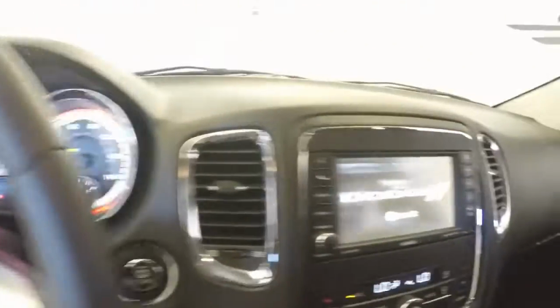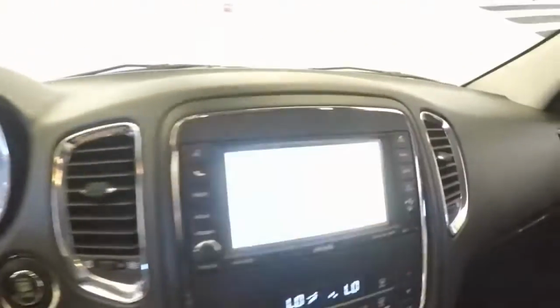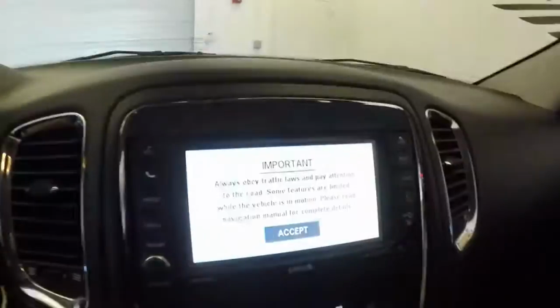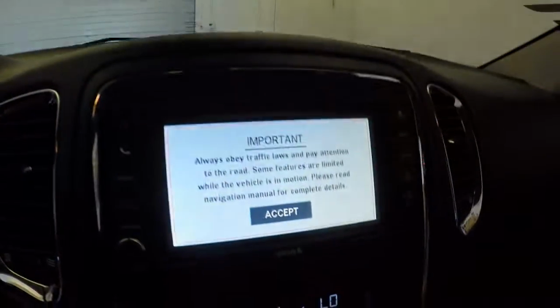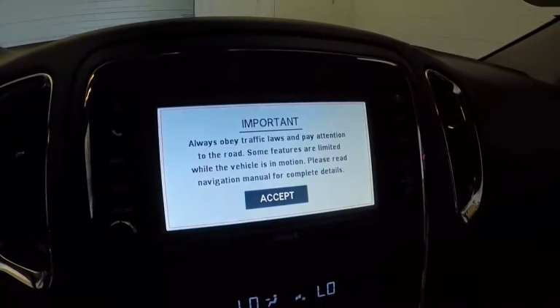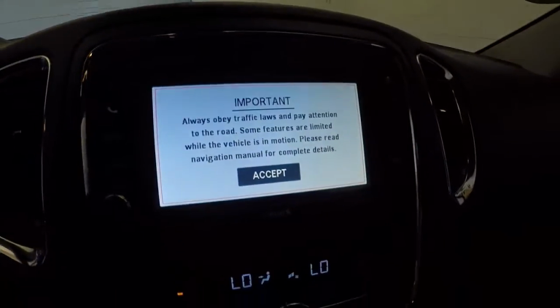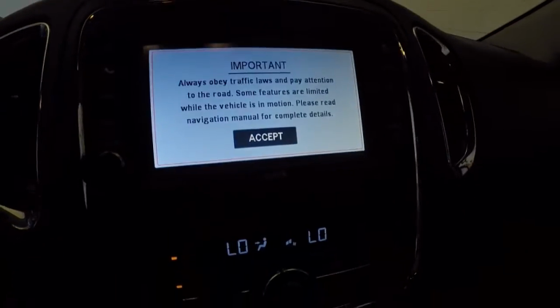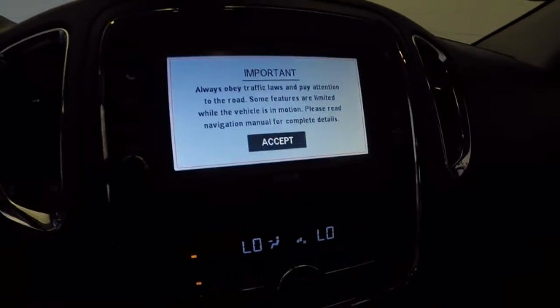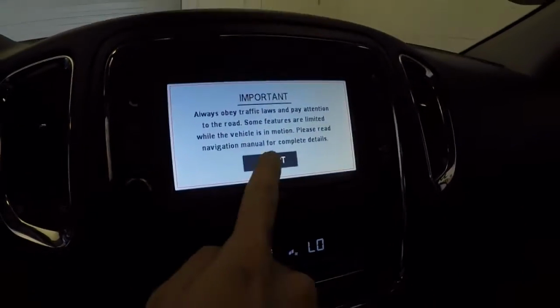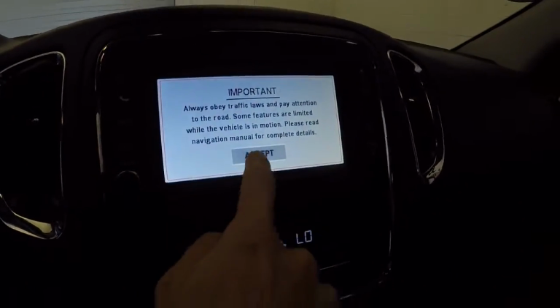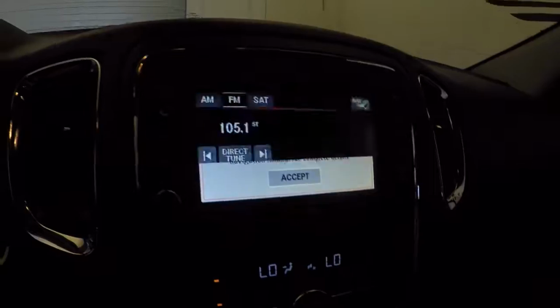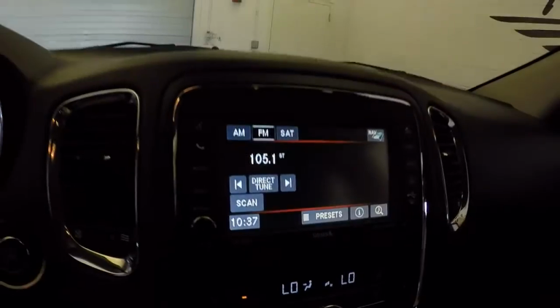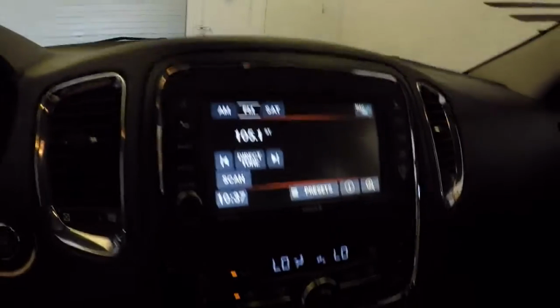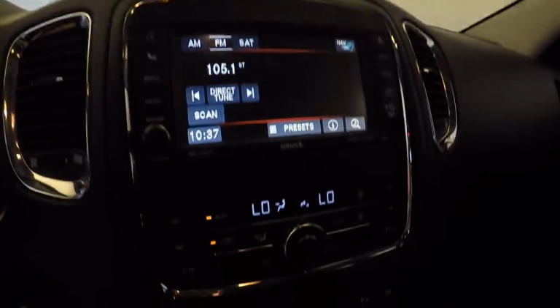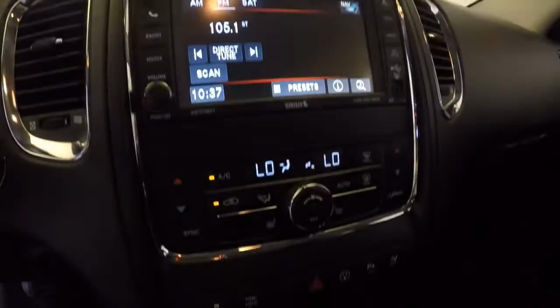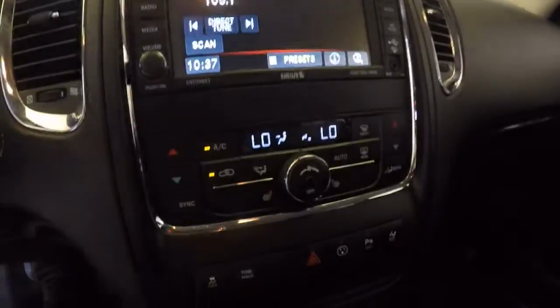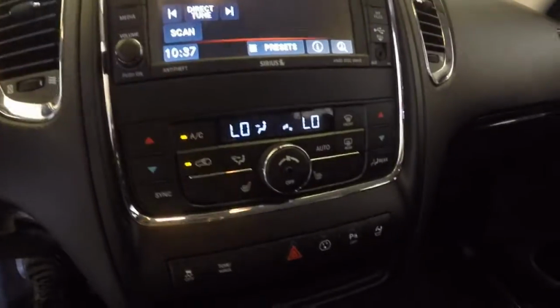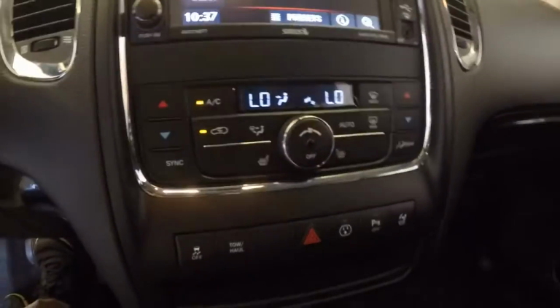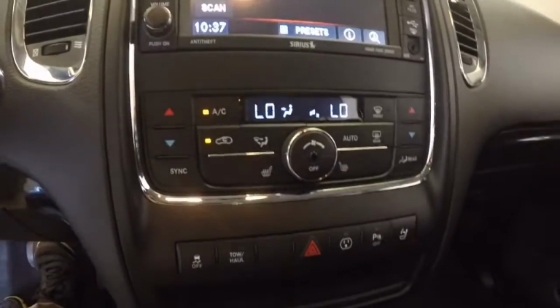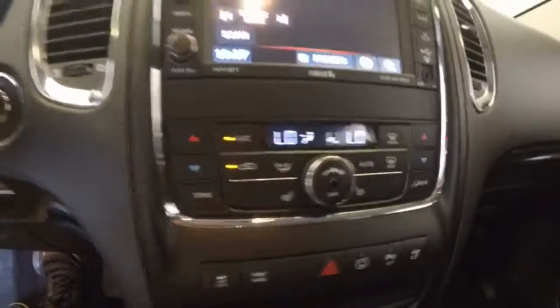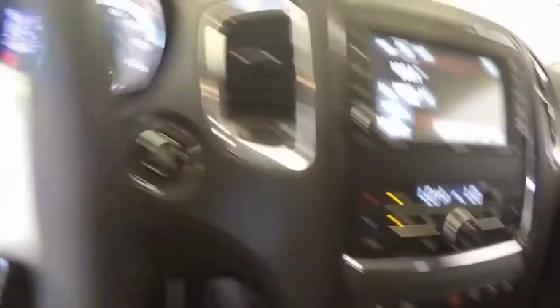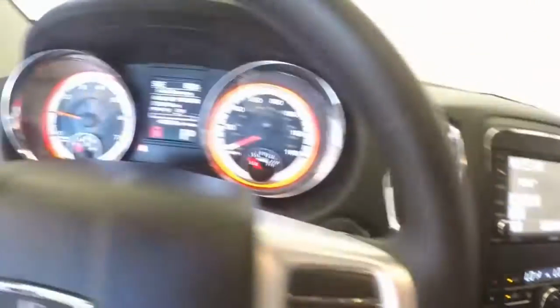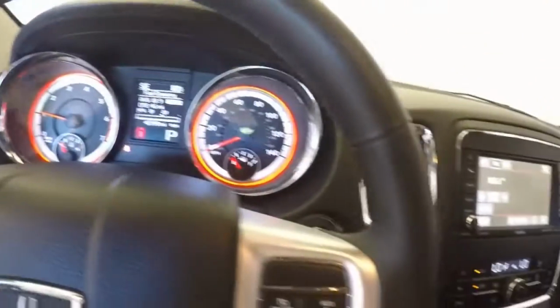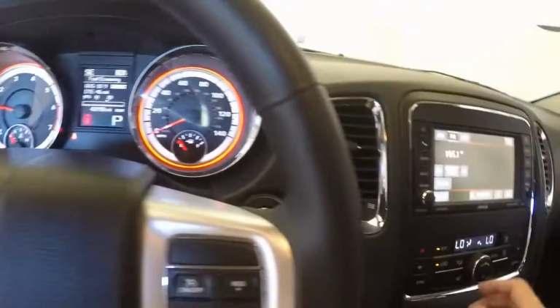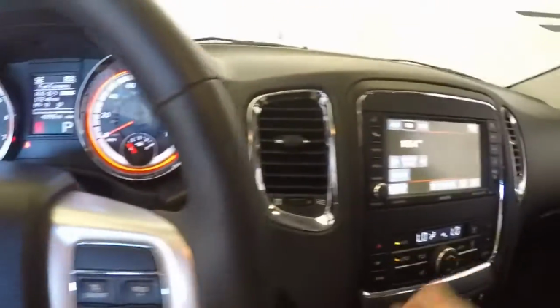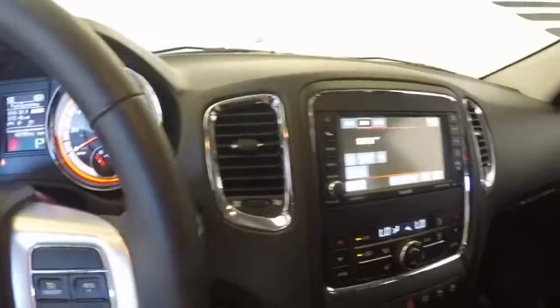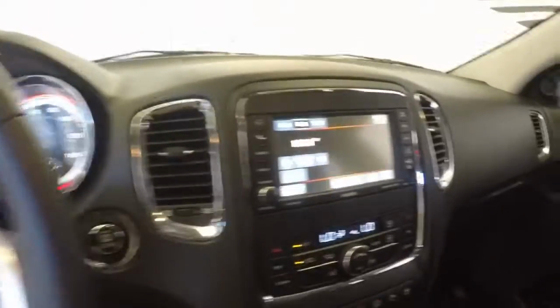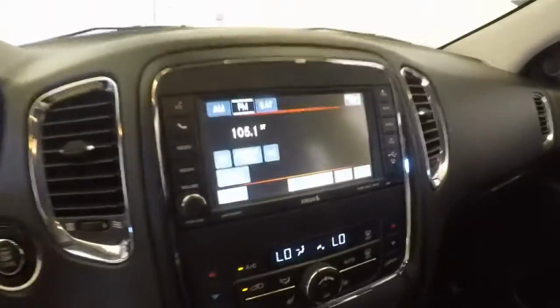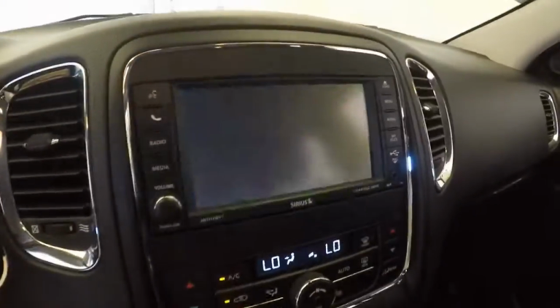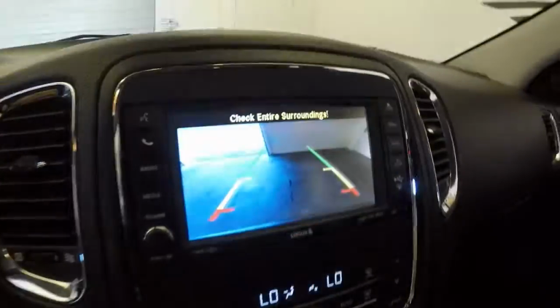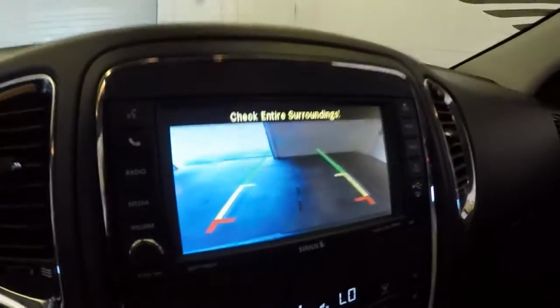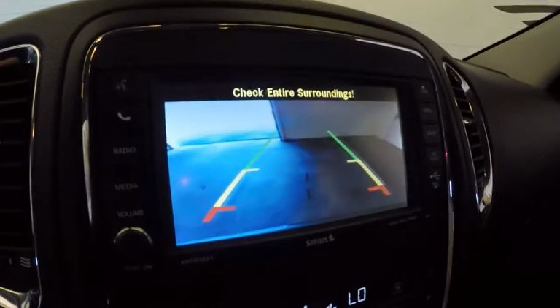Nice touch screen display, dual climate control, and a backup camera.